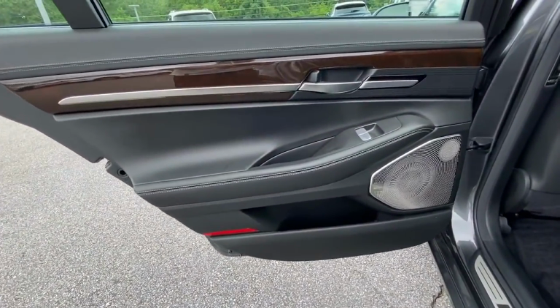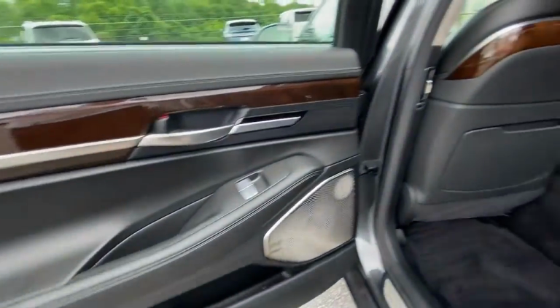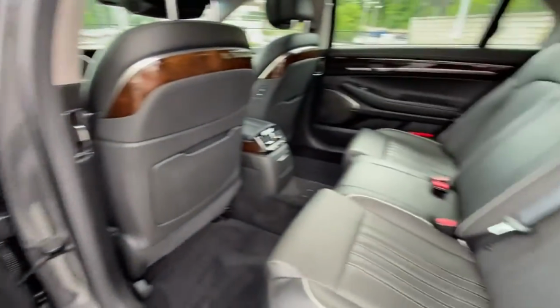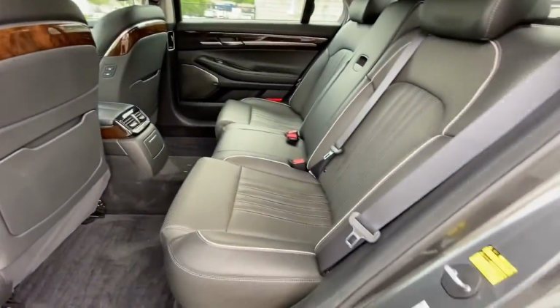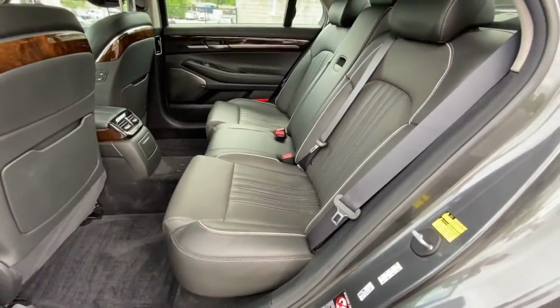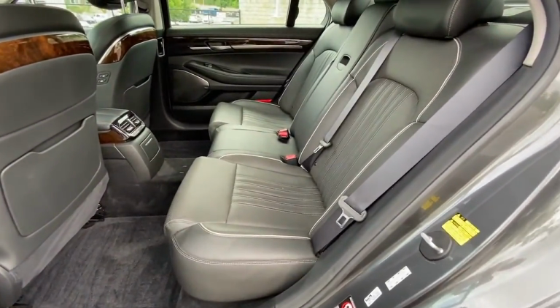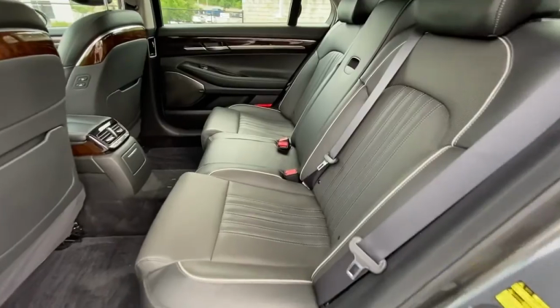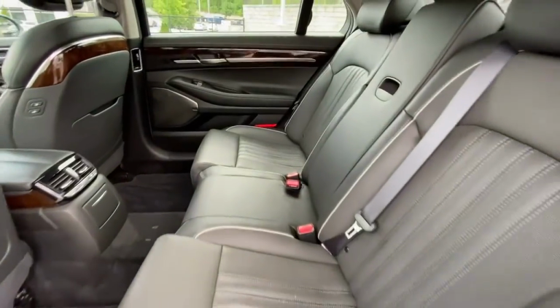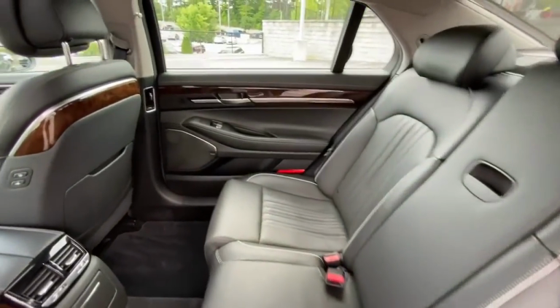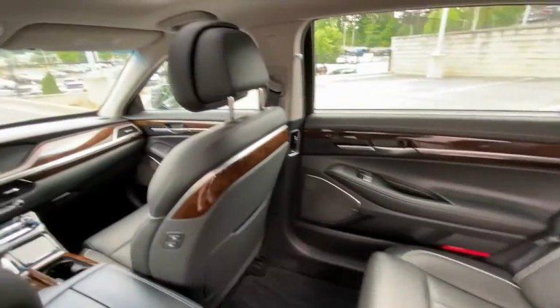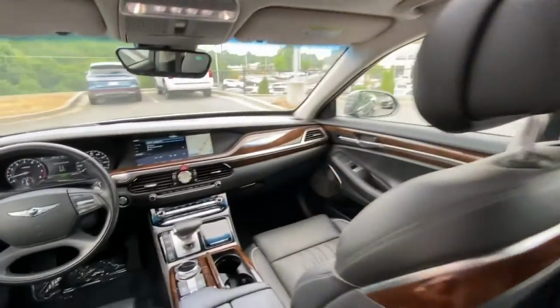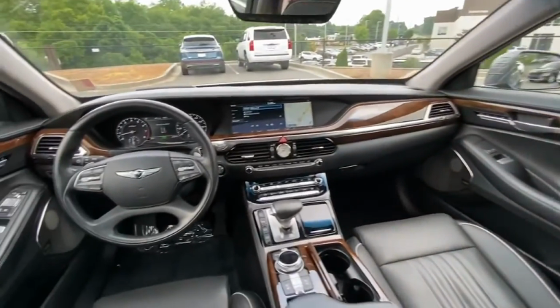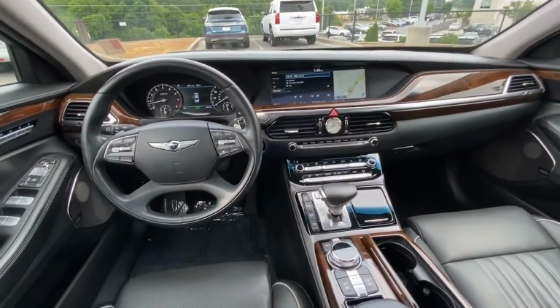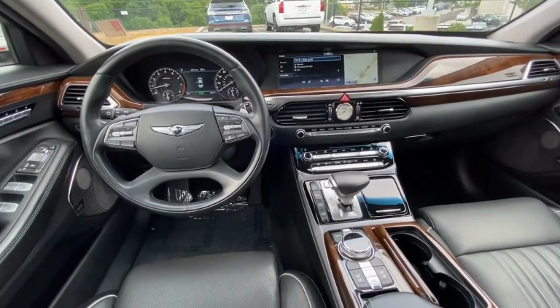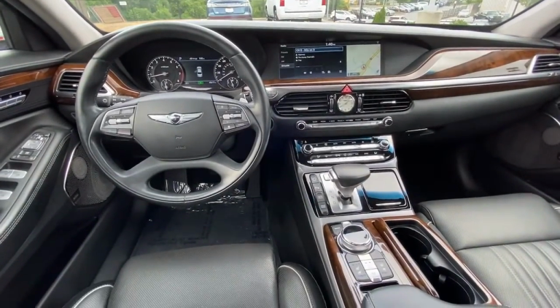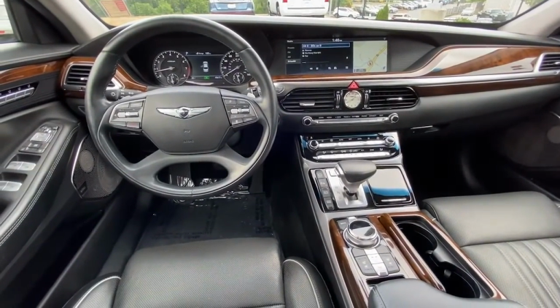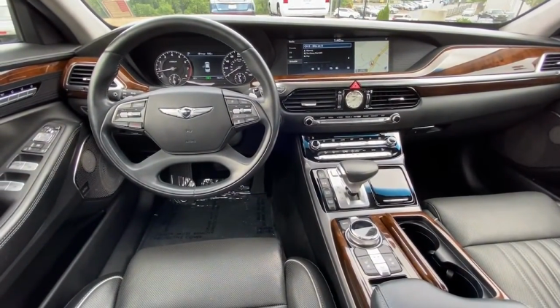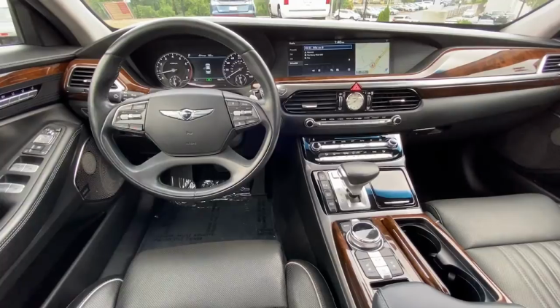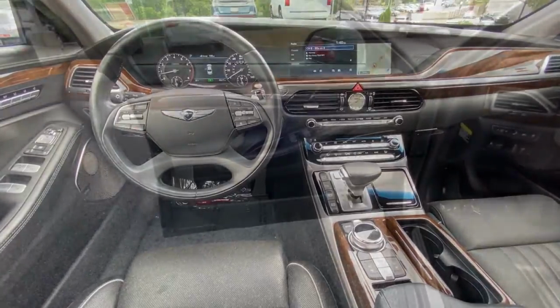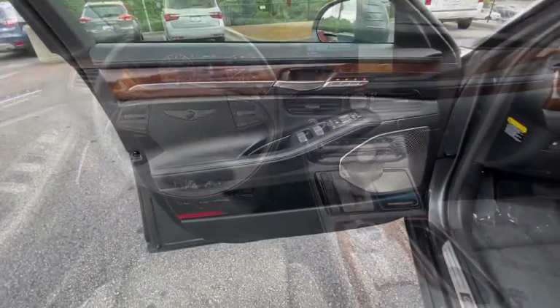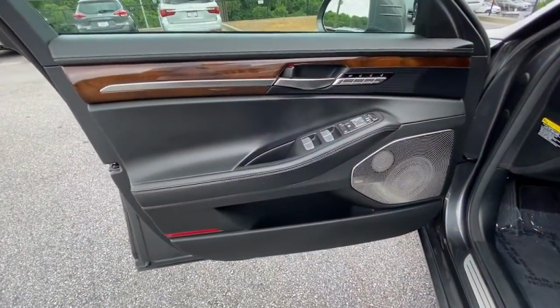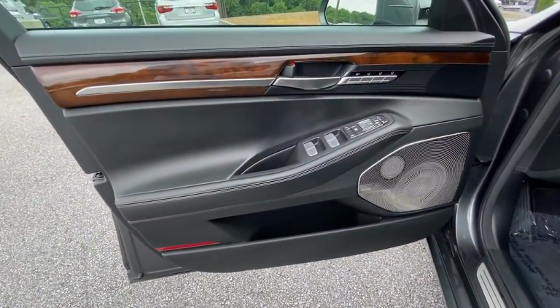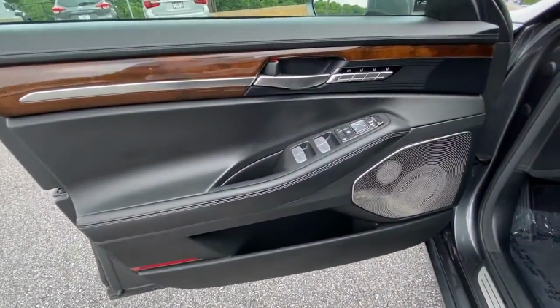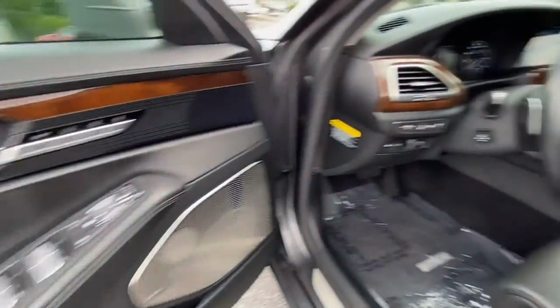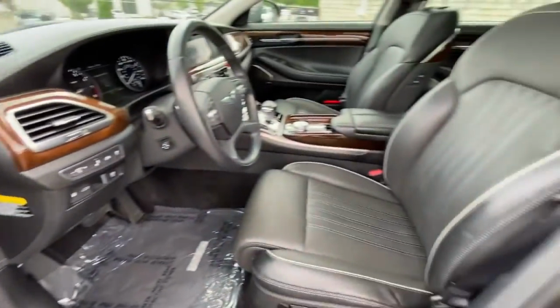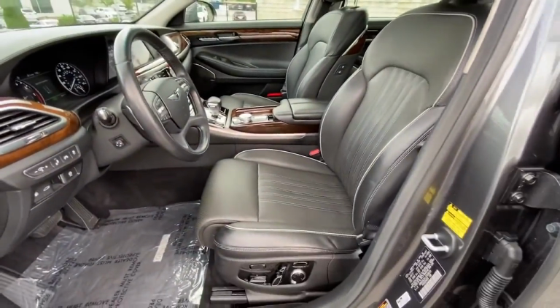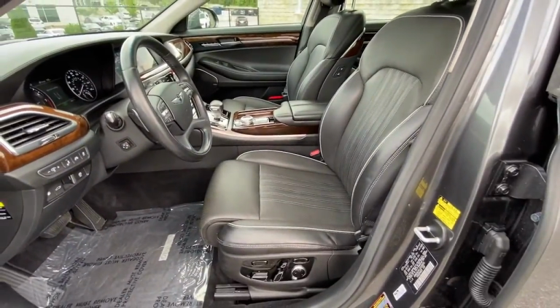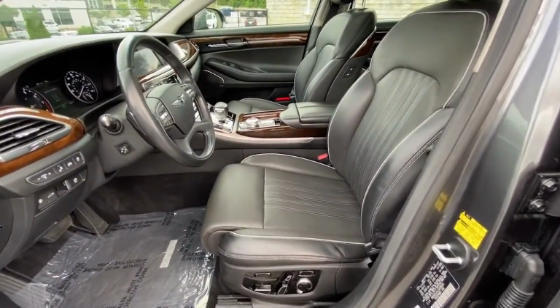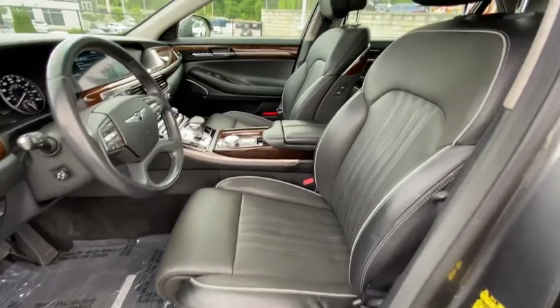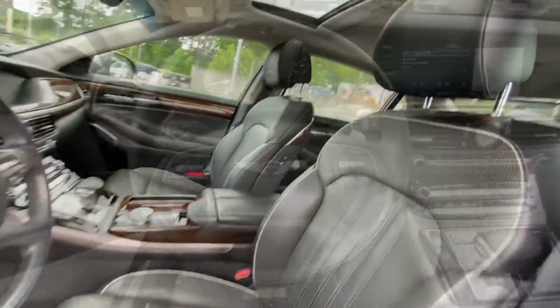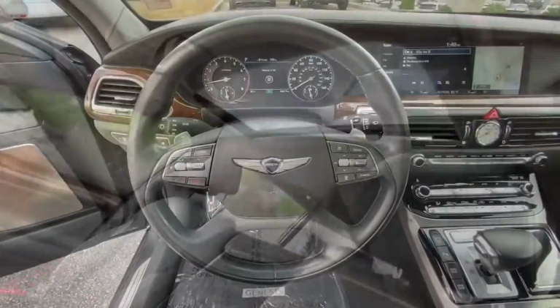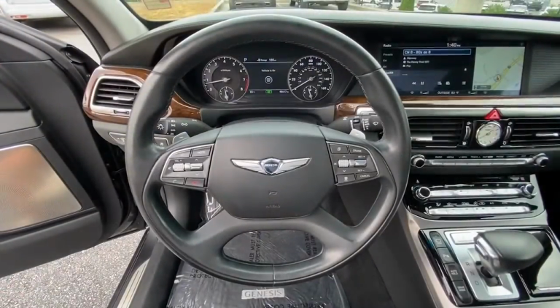Full-size luxury meets driver-focused design in this impeccable G90. See for yourself when you take it out for a road test. Our professional staff looks forward to giving you exceptional service. Thank you.